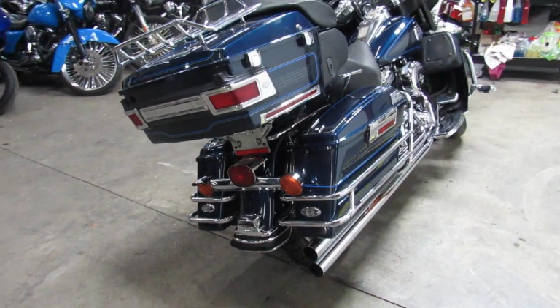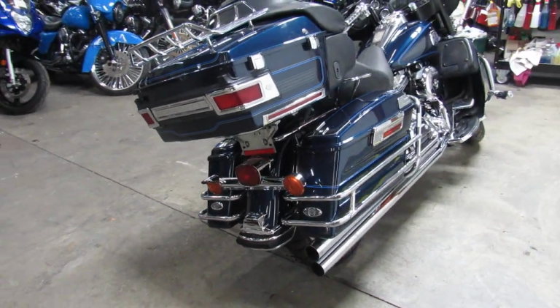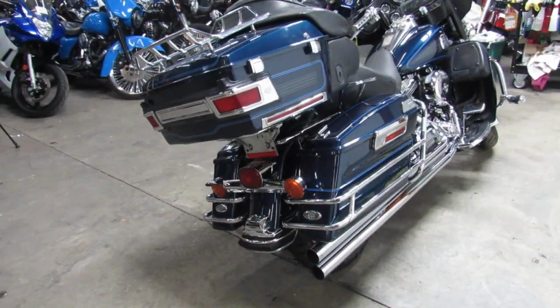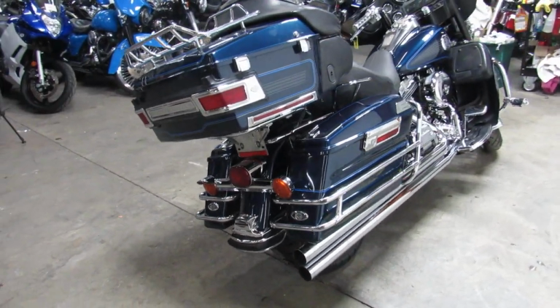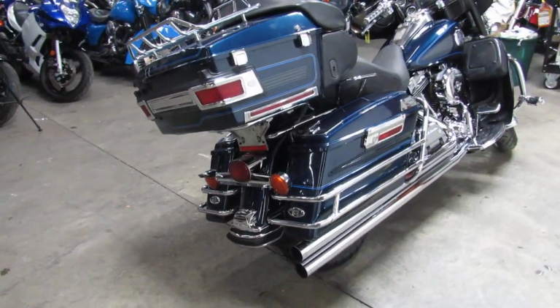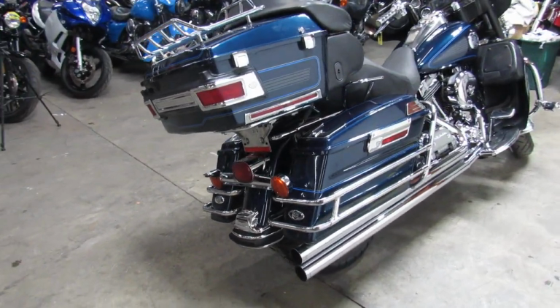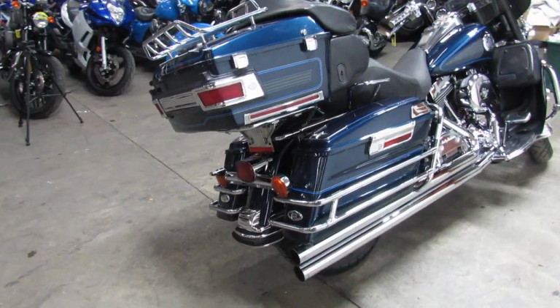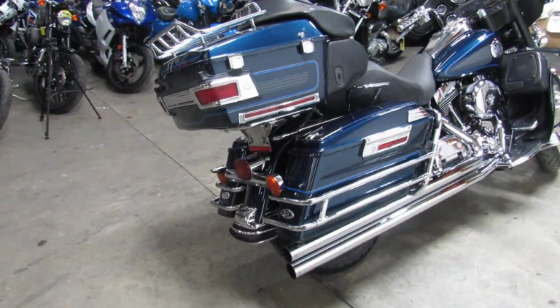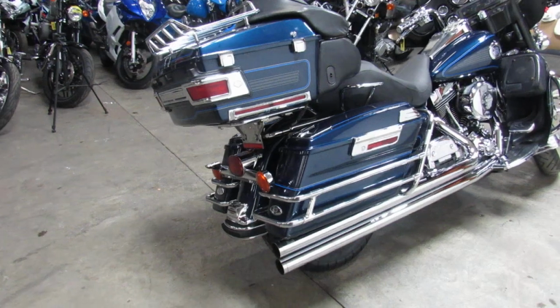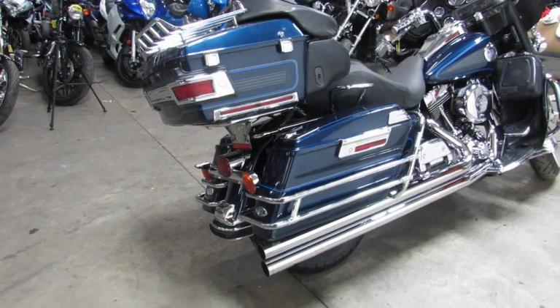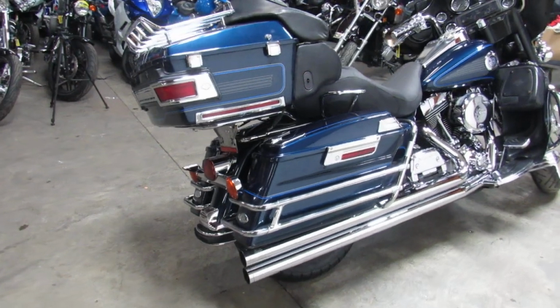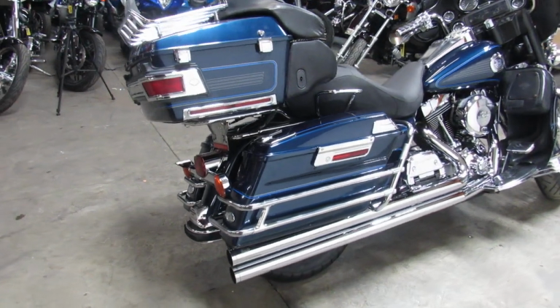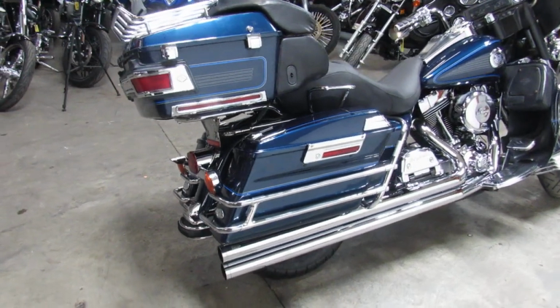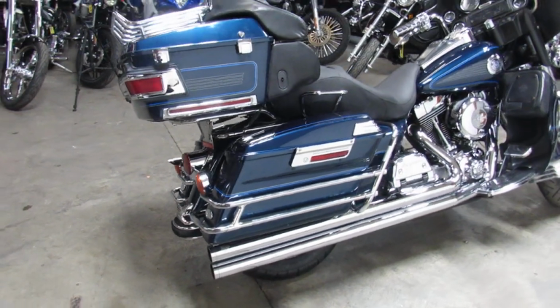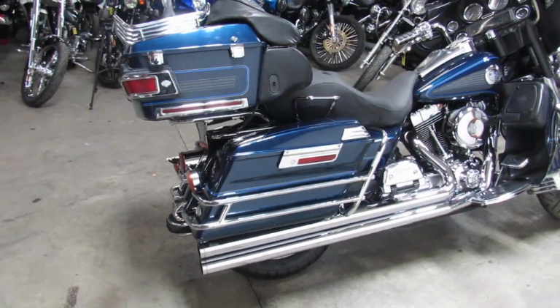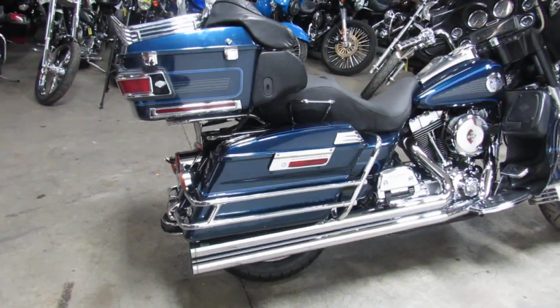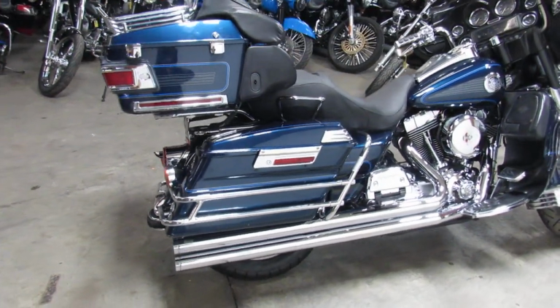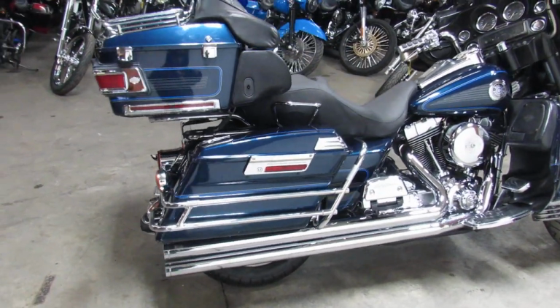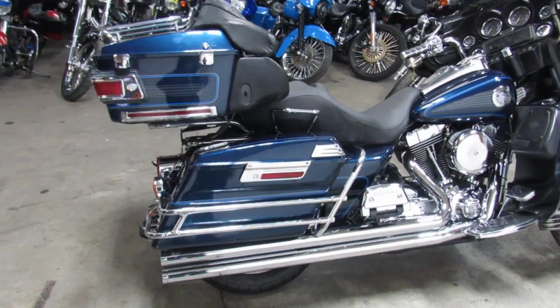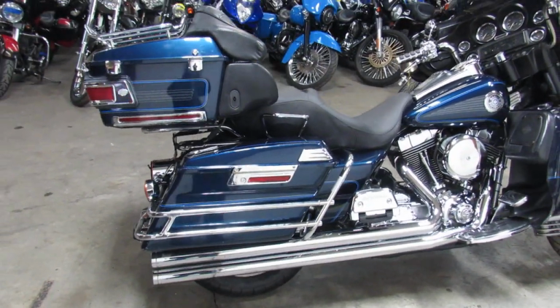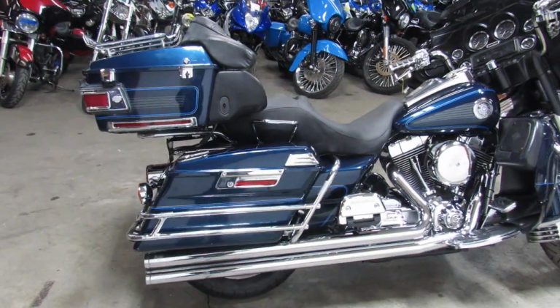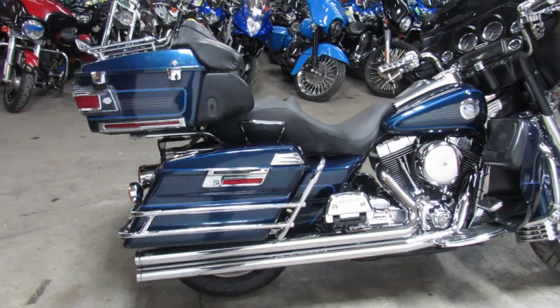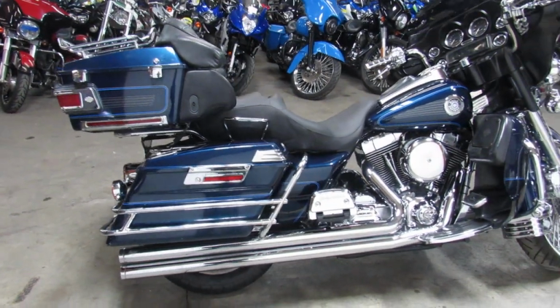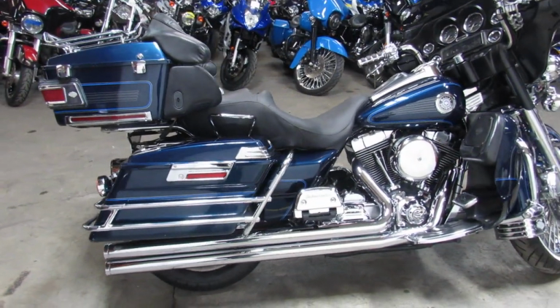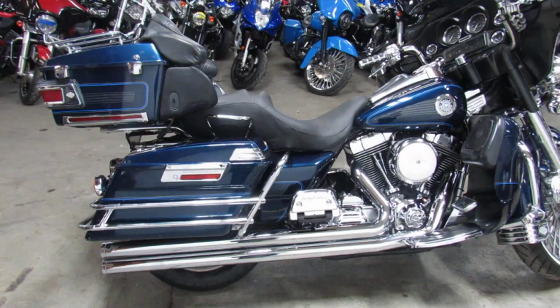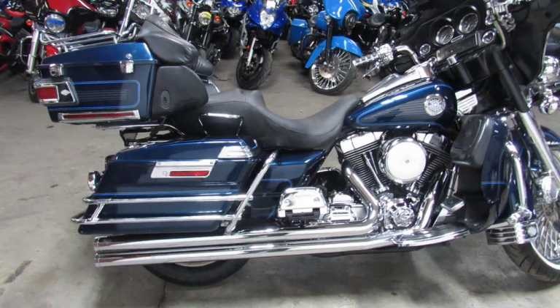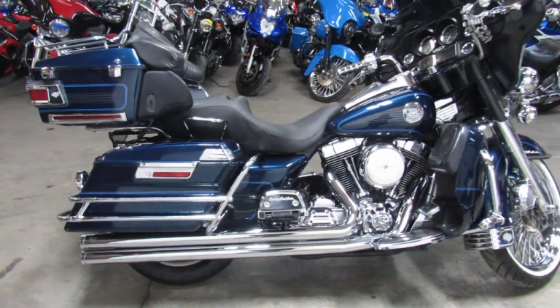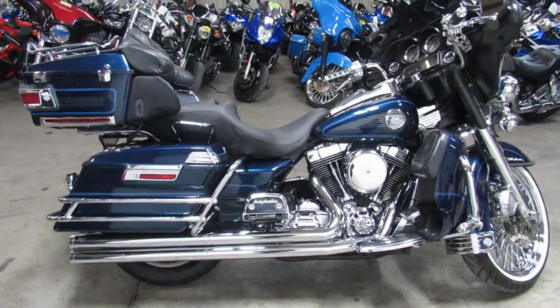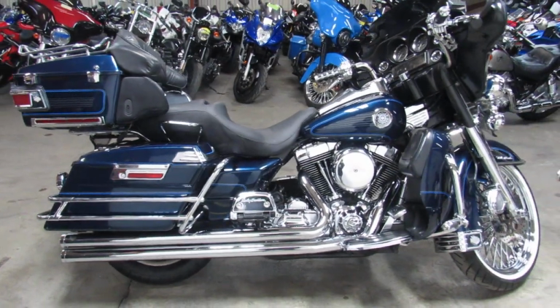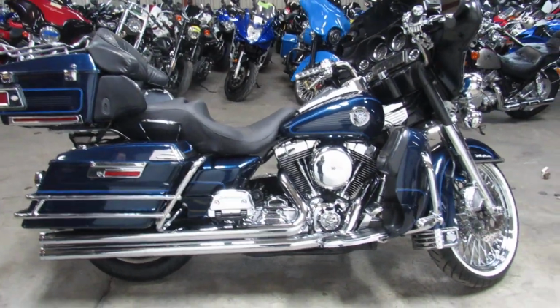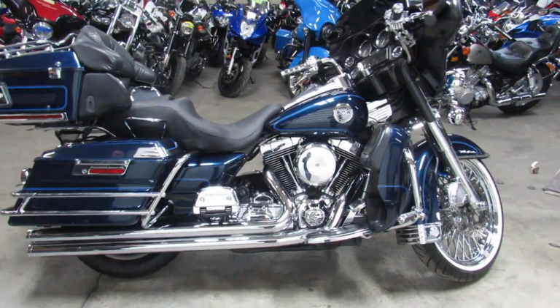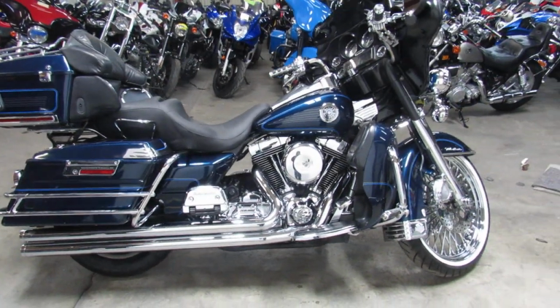Great bike here, only $7,999. Give us a call, we'll get it done. It's 810-648-9500.